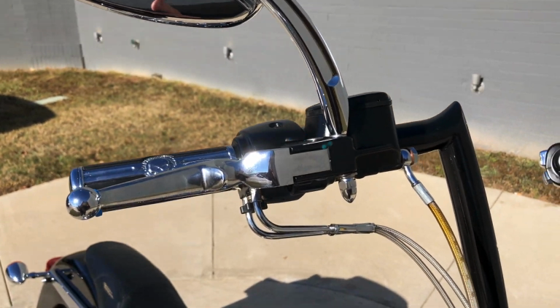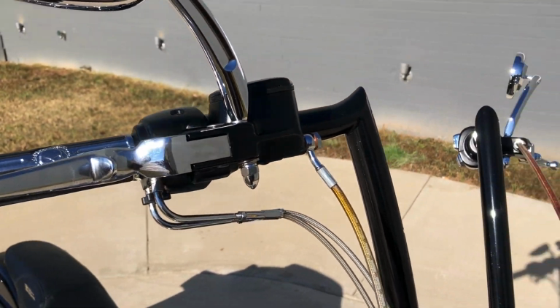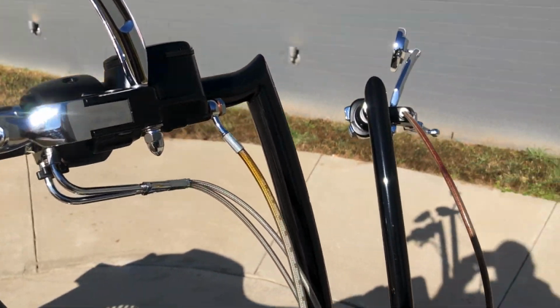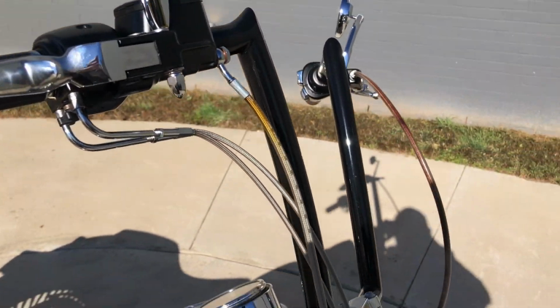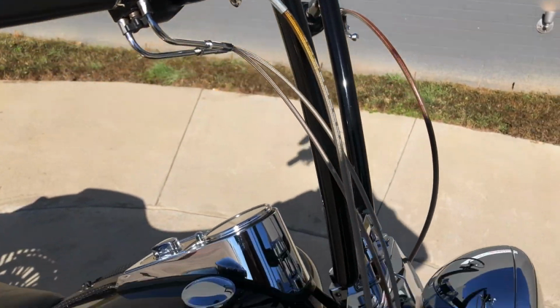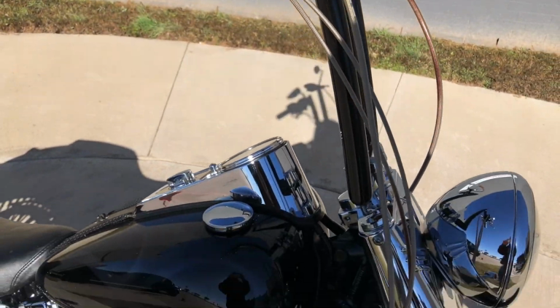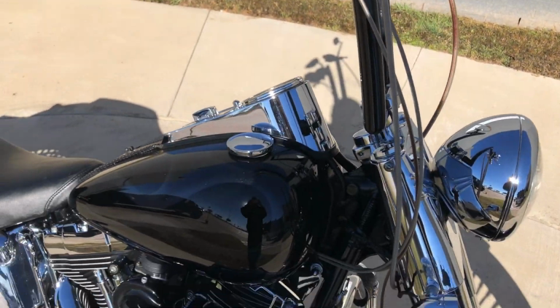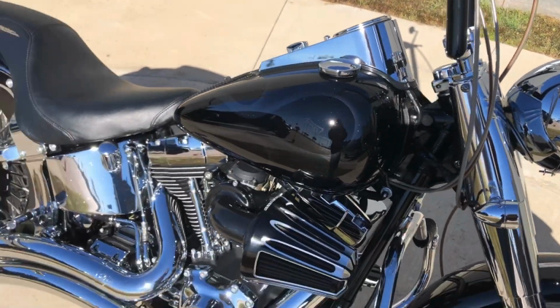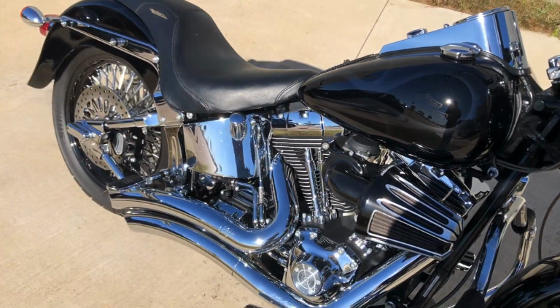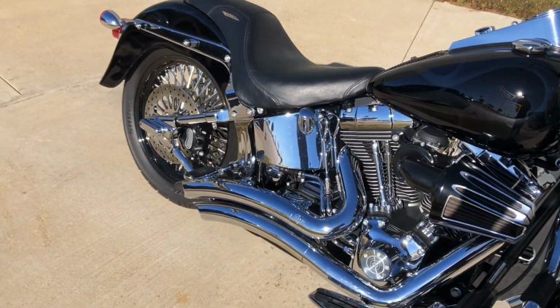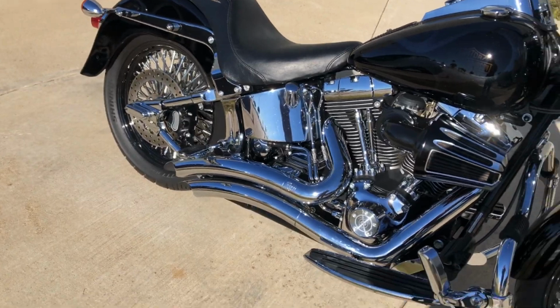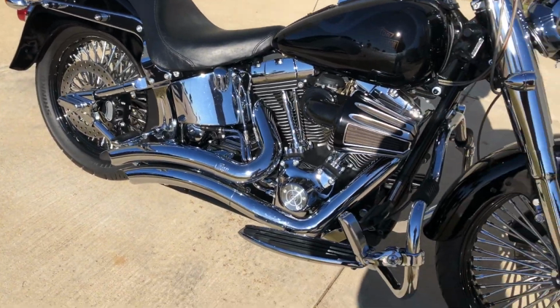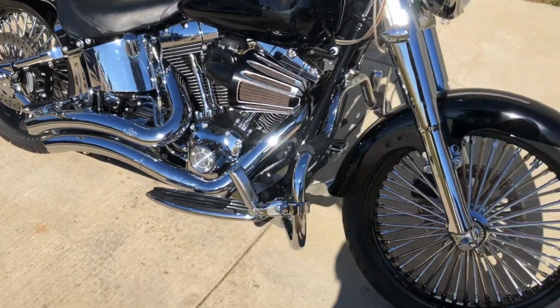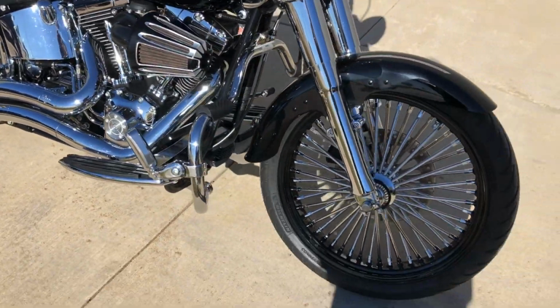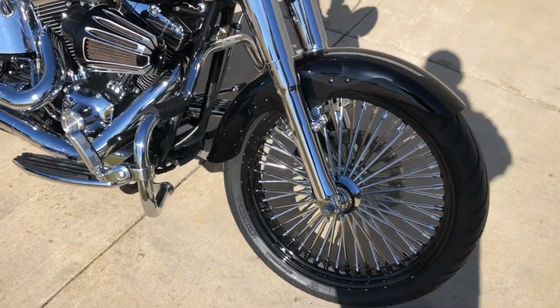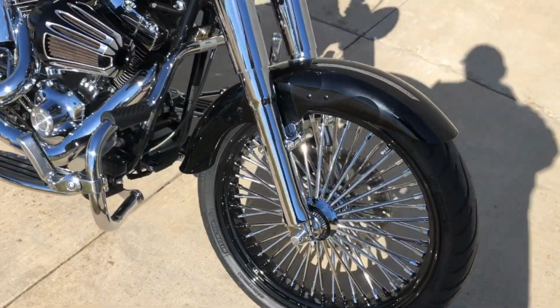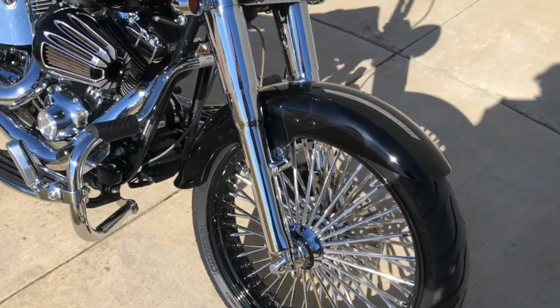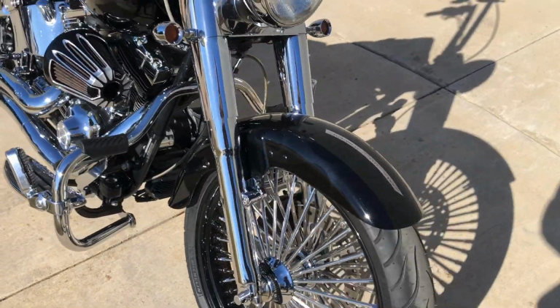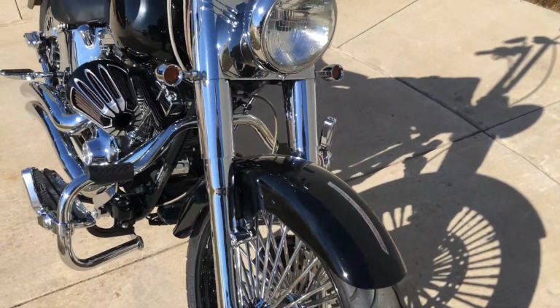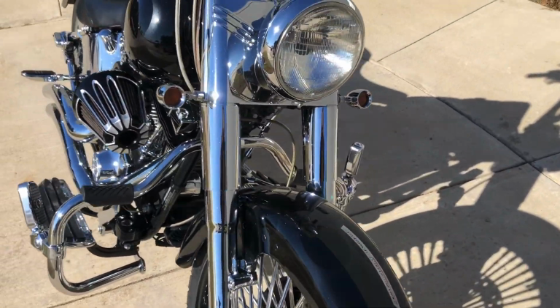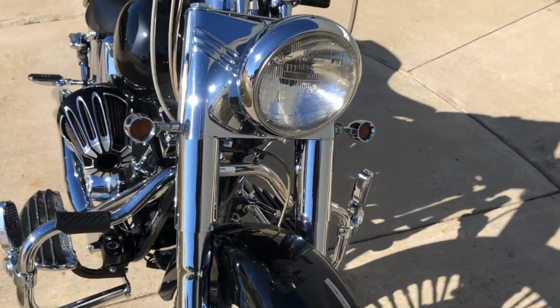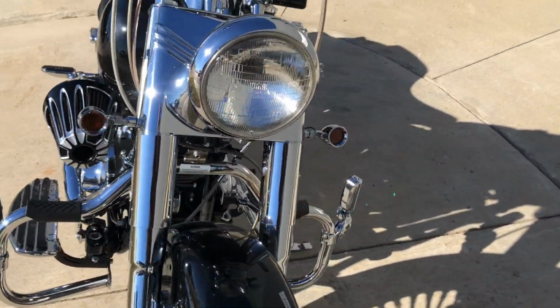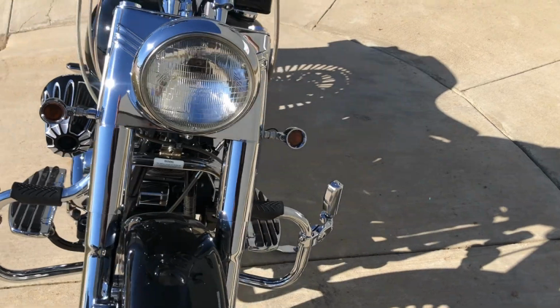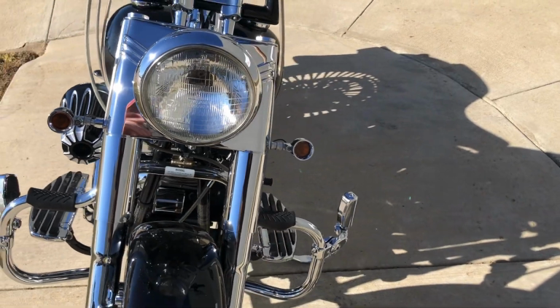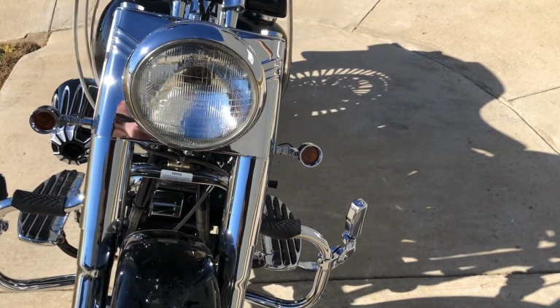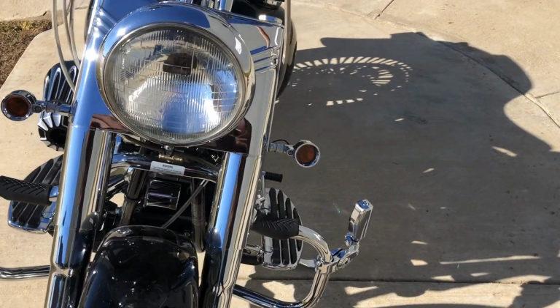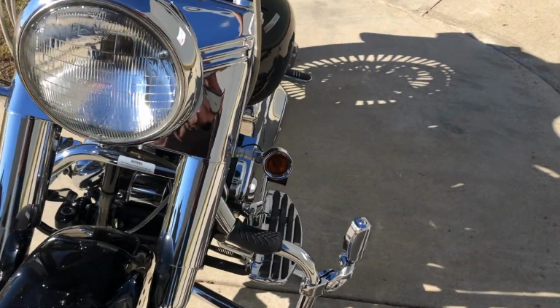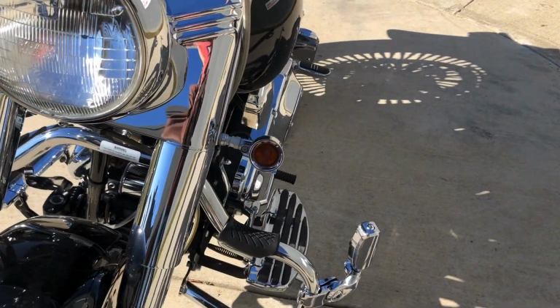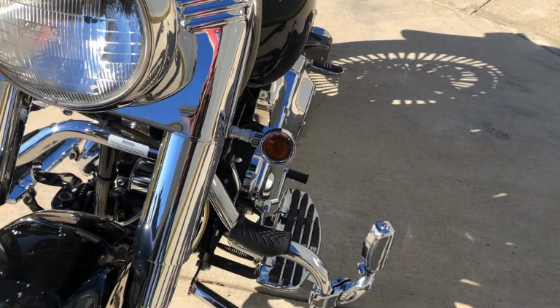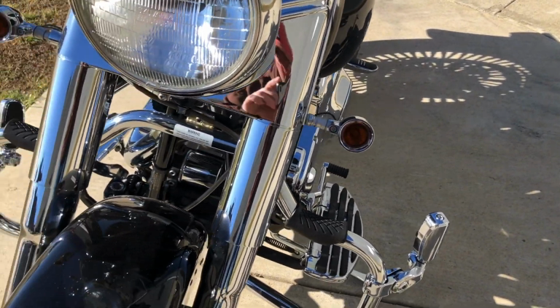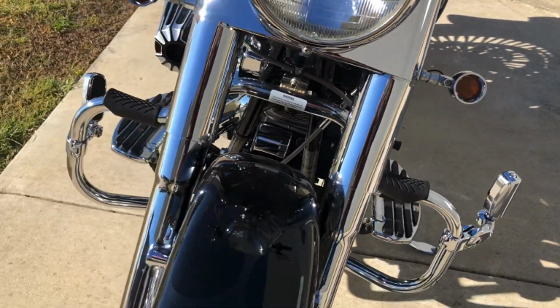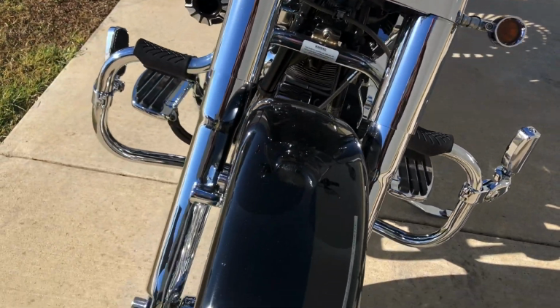It's got stainless steel braided cables, chrome swingarm covers, and chrome forks.